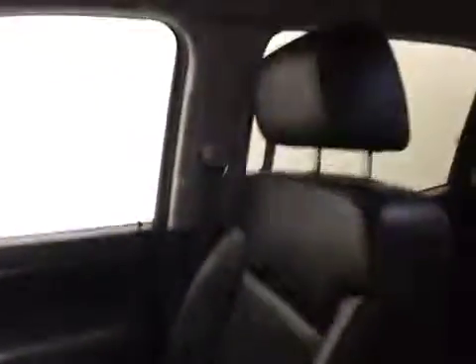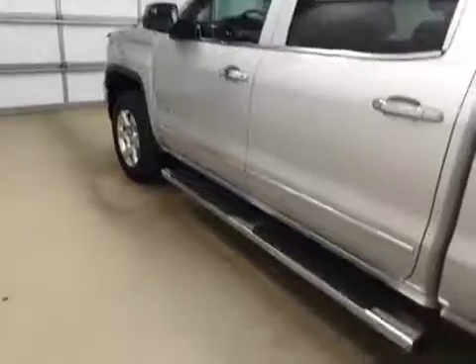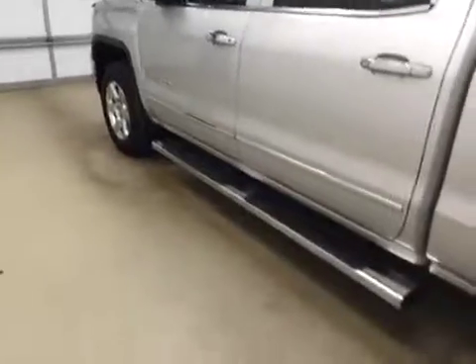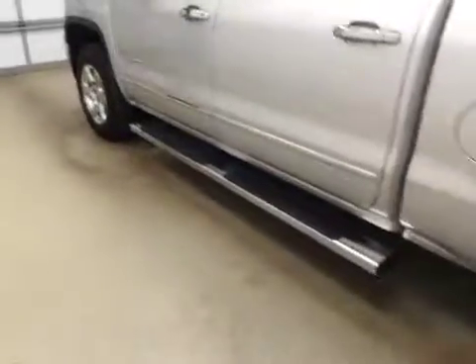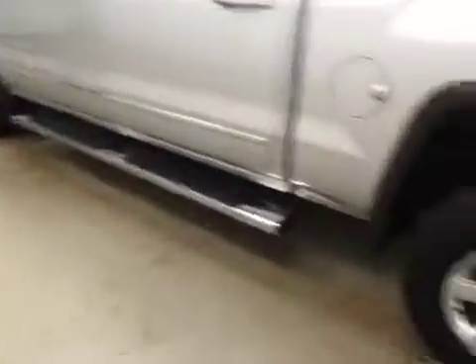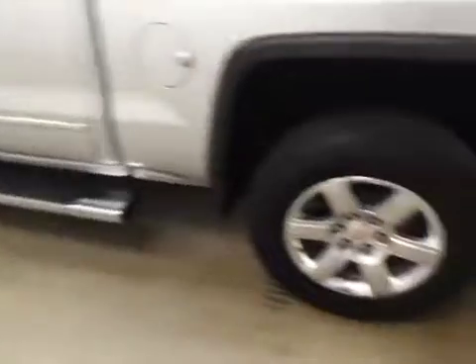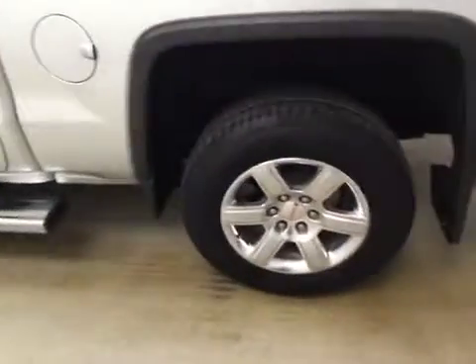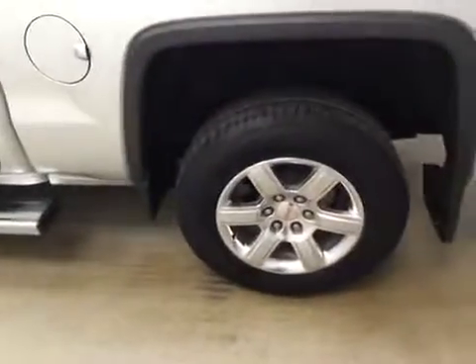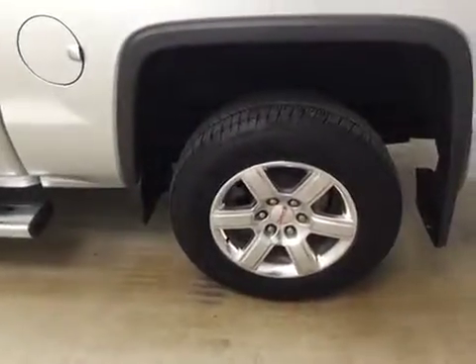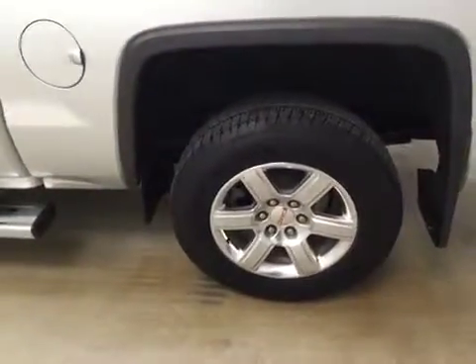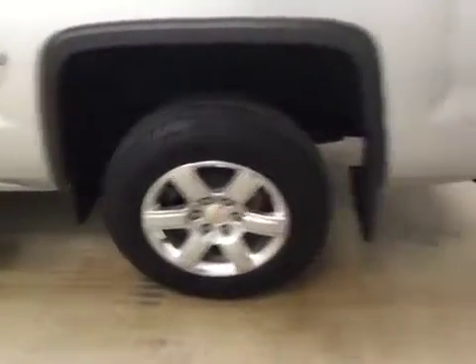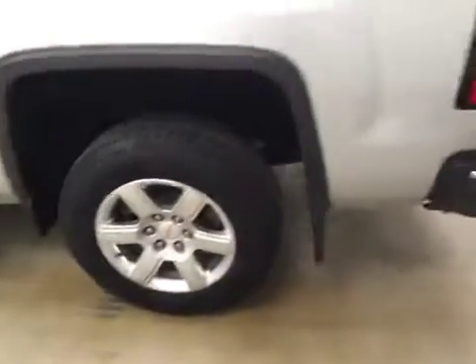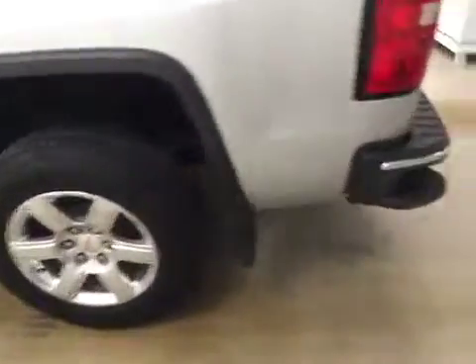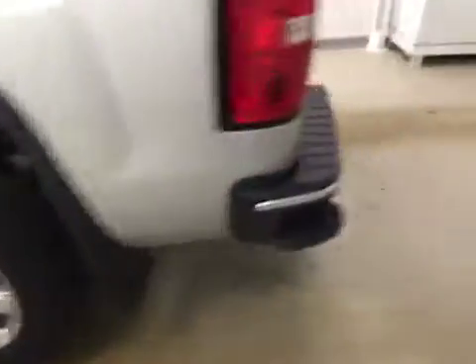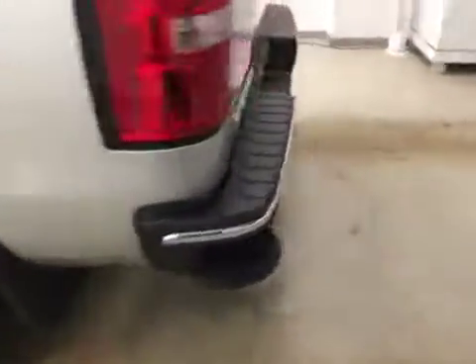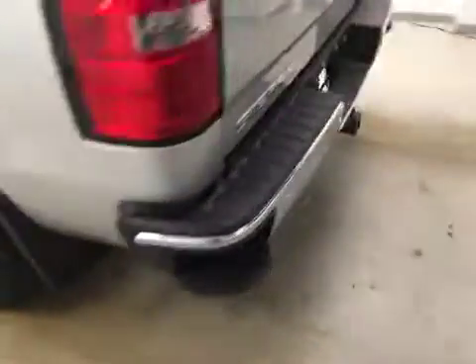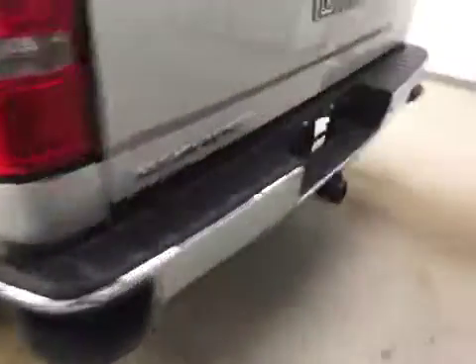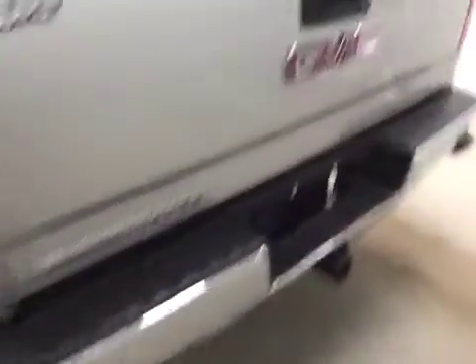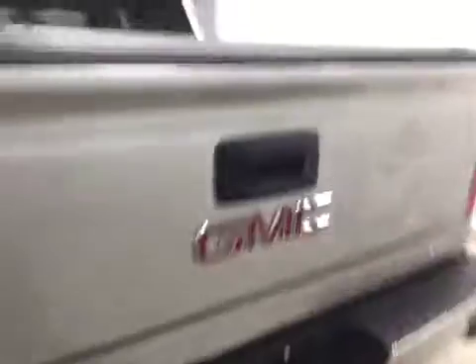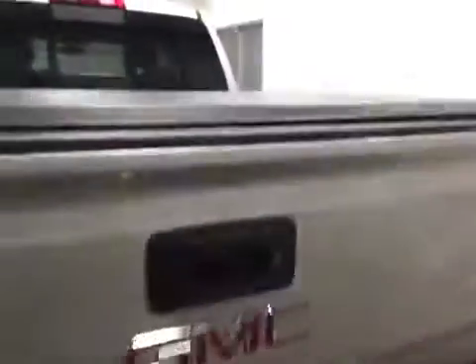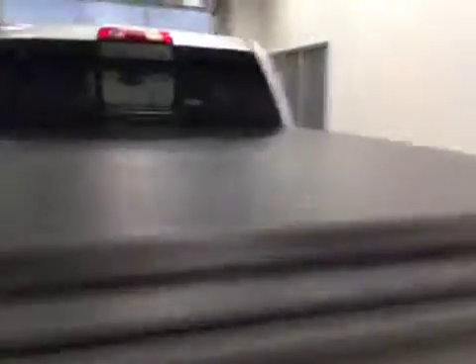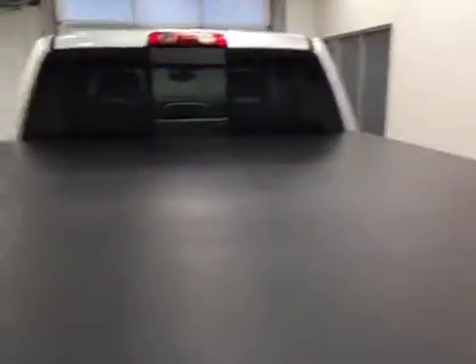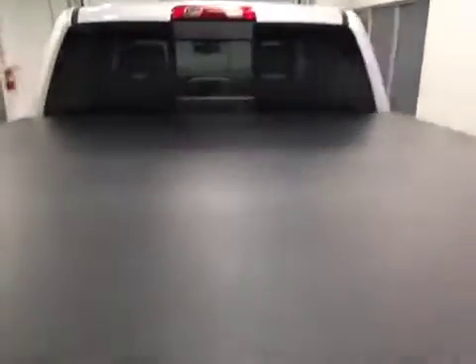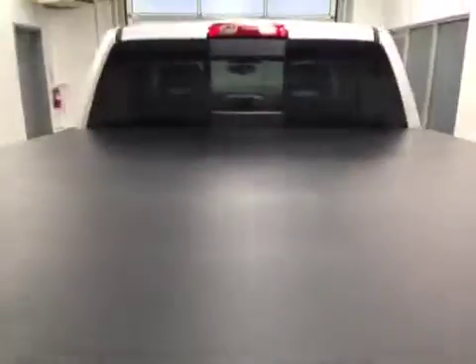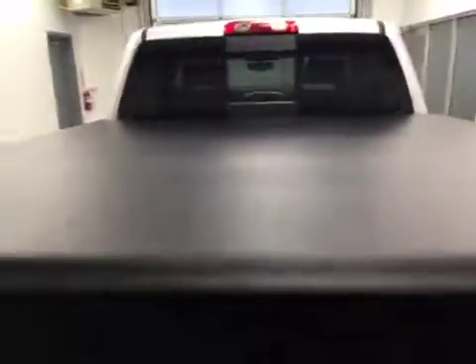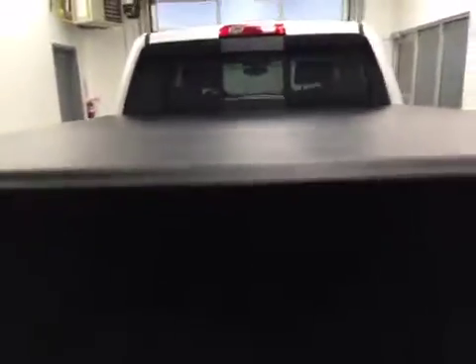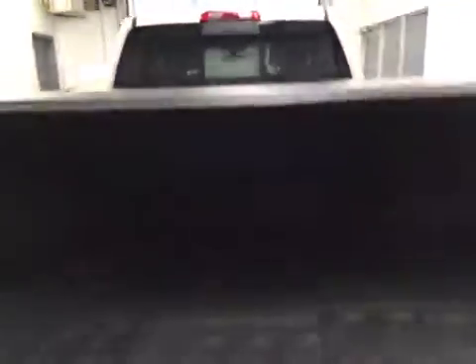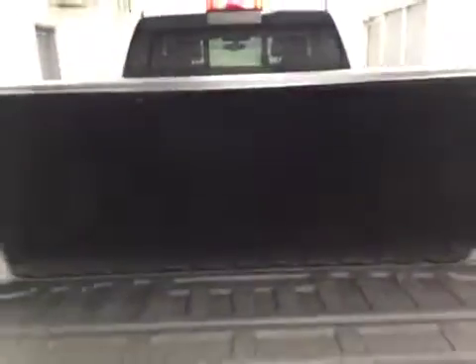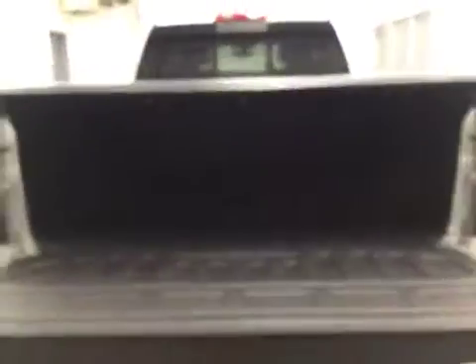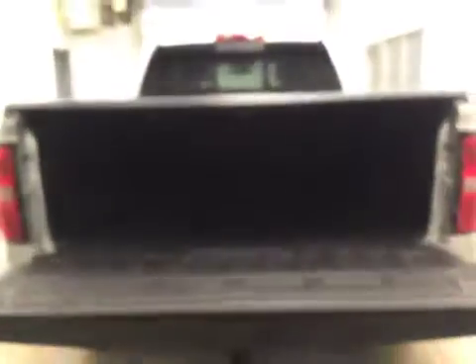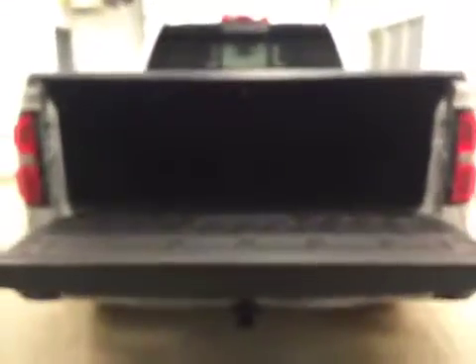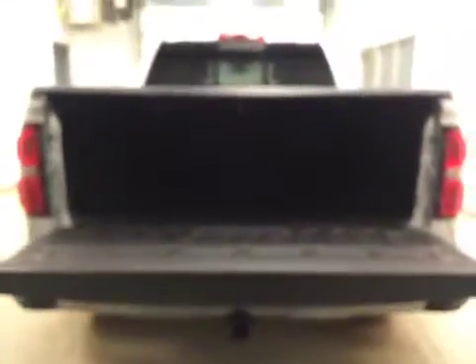This vehicle comes equipped with running boards, 18-inch polished alloy rims, mud flaps, tailgate step, rear parking assist, backup camera, tonneau cover, spray-on box liner, and a lot more cargo space.